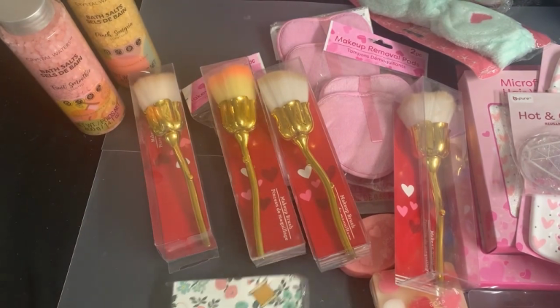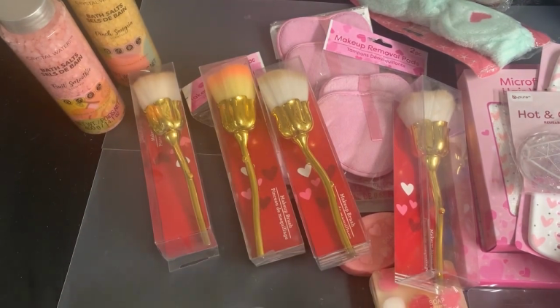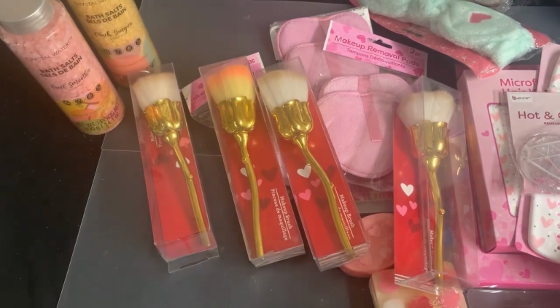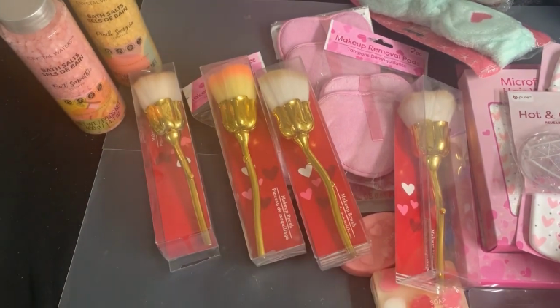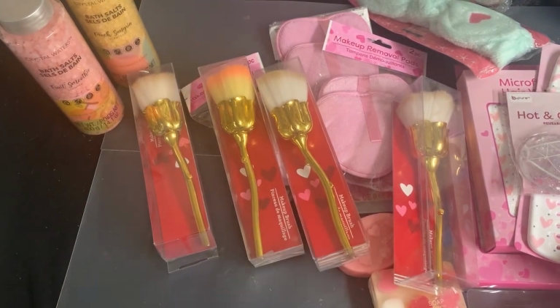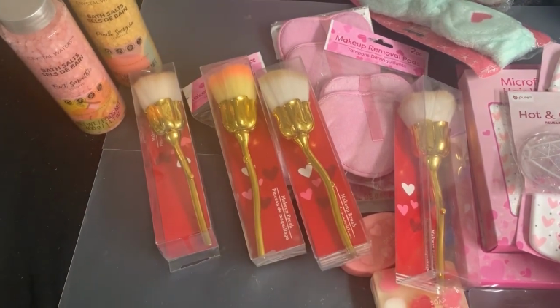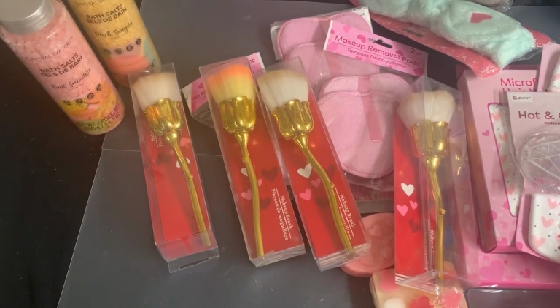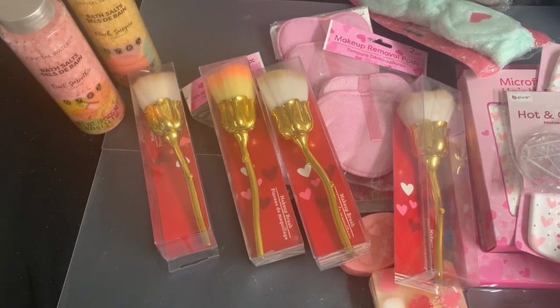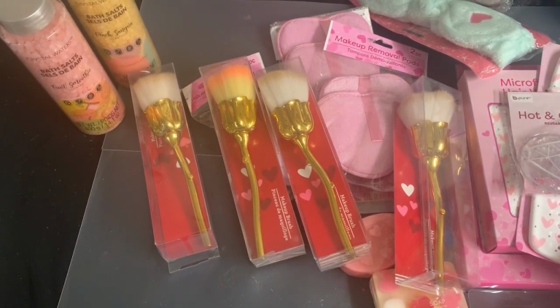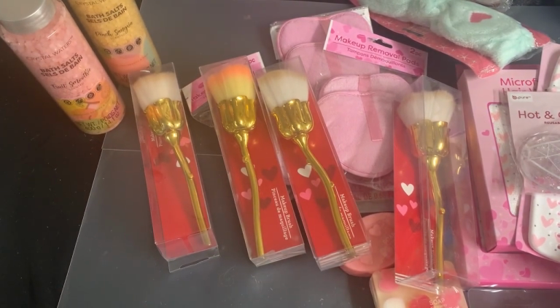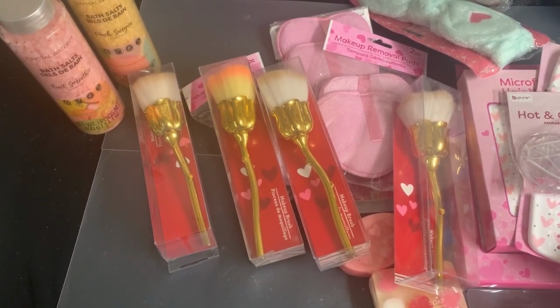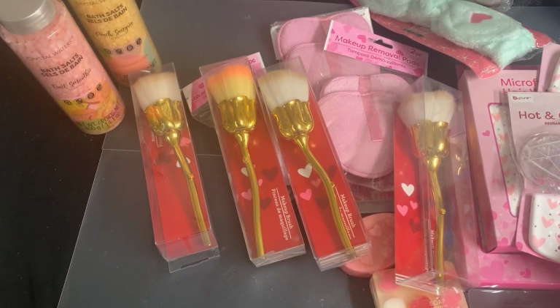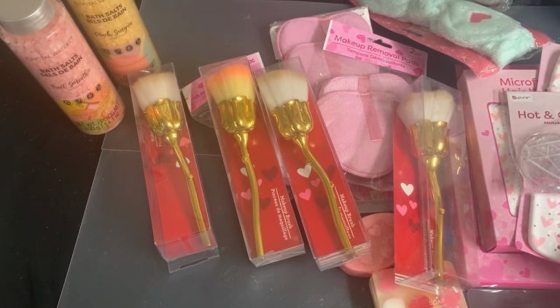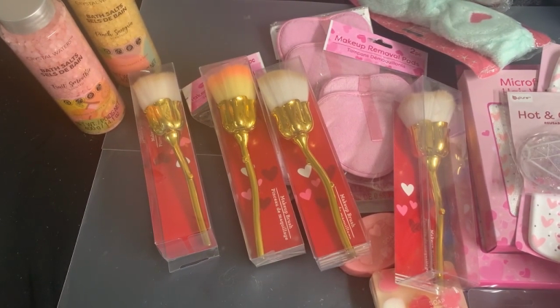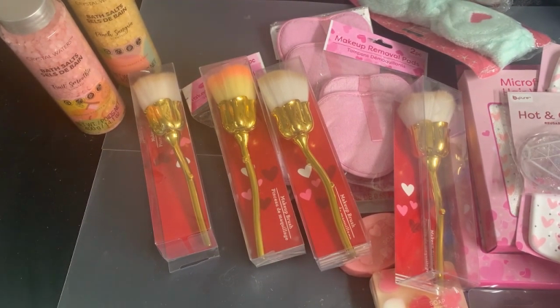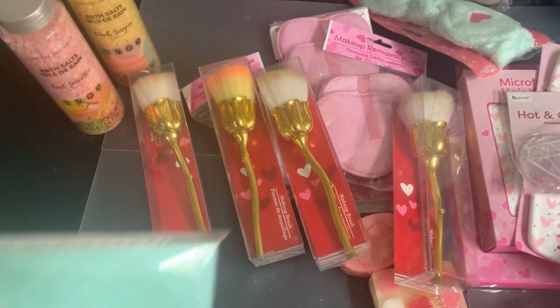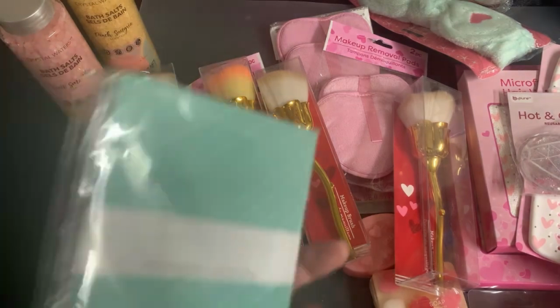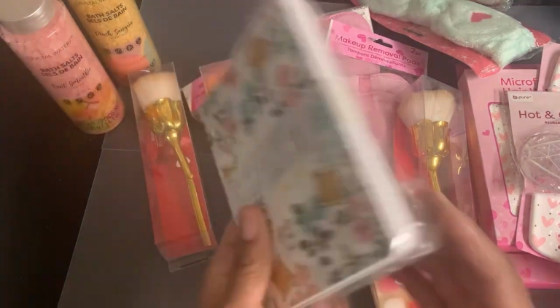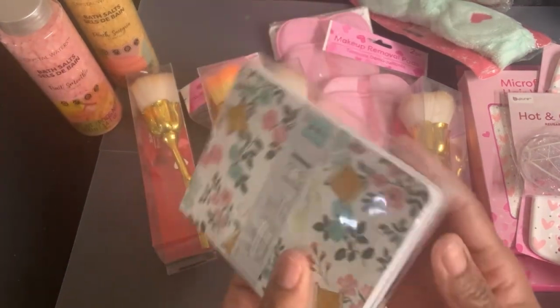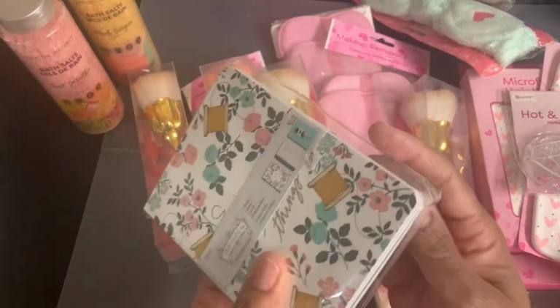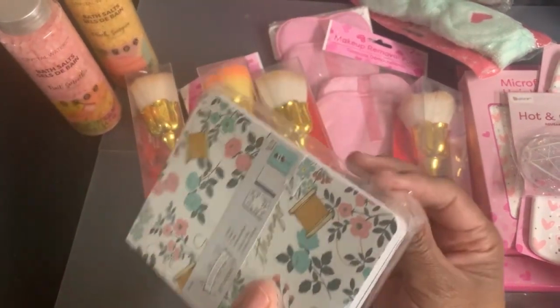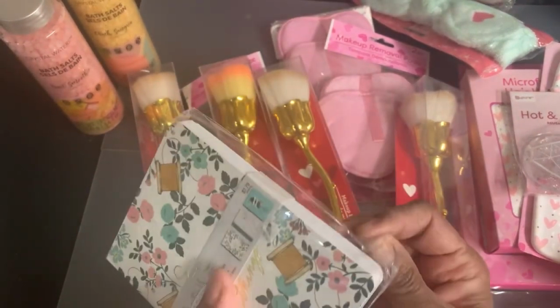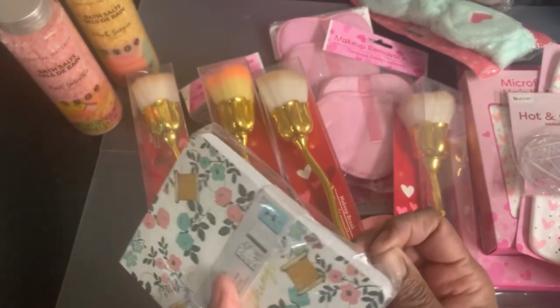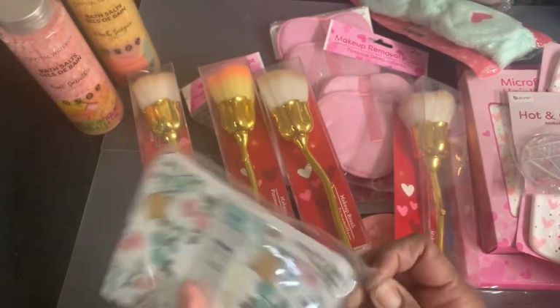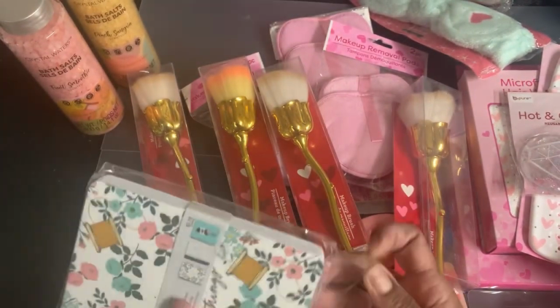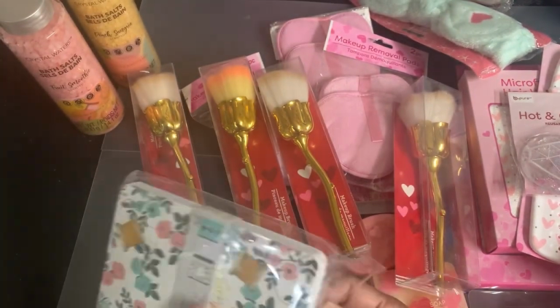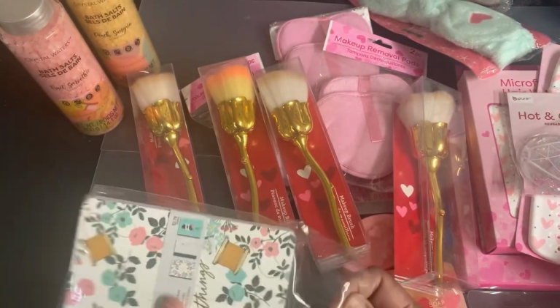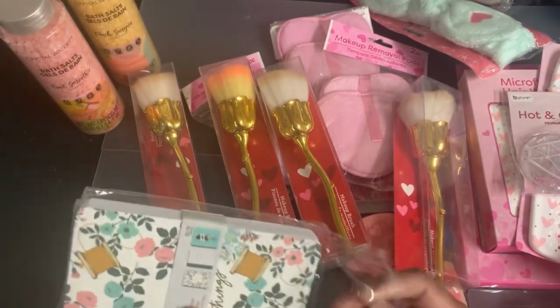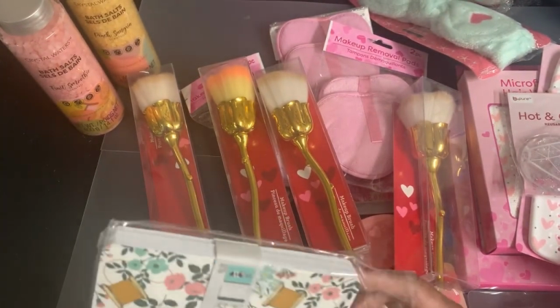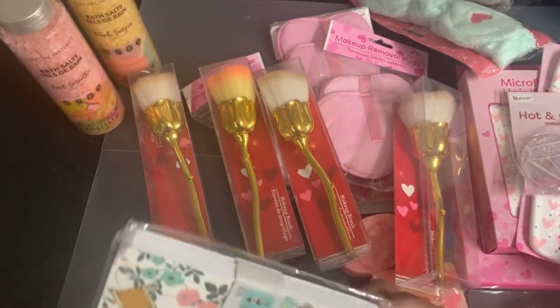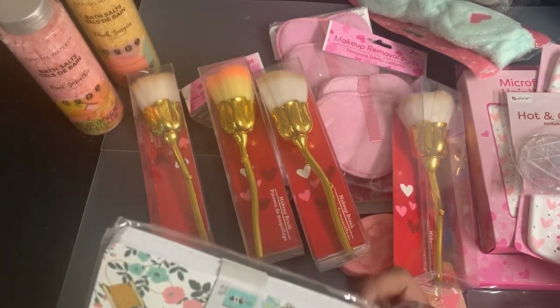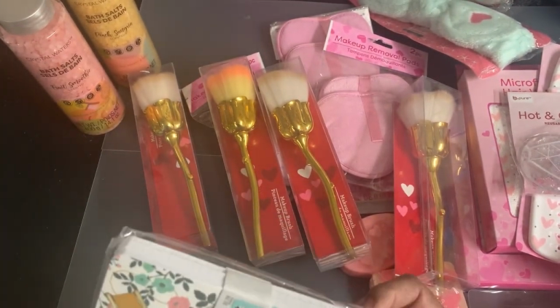She sent this package of little notebooks, which are cute. I can use these in some smaller gifts.